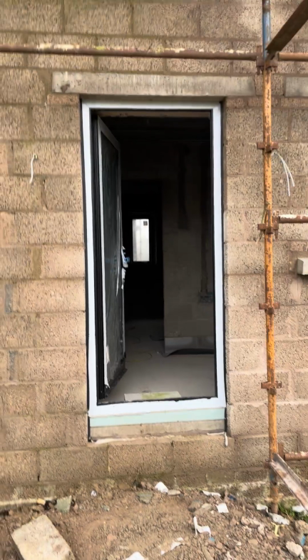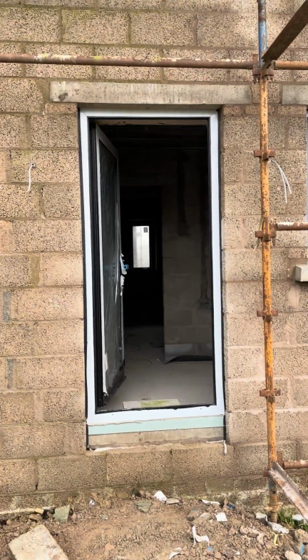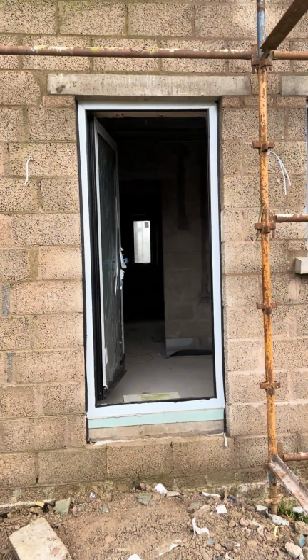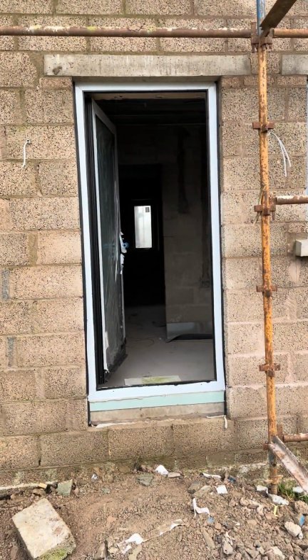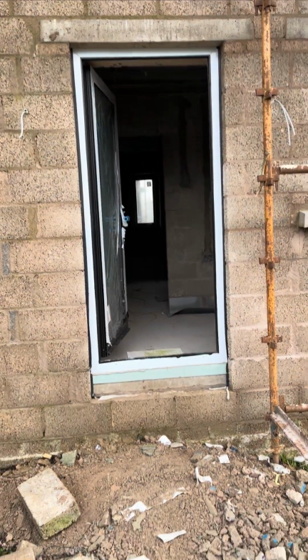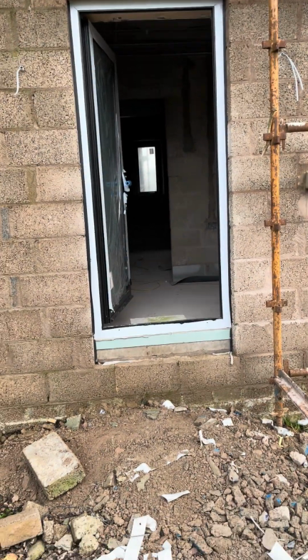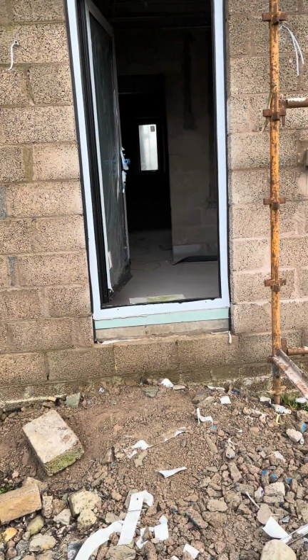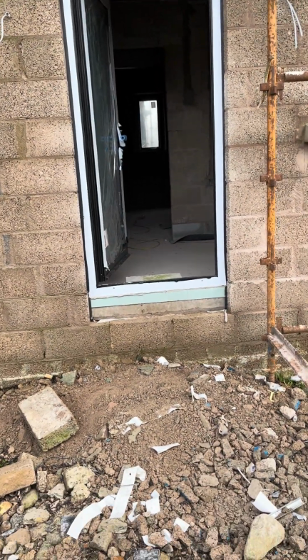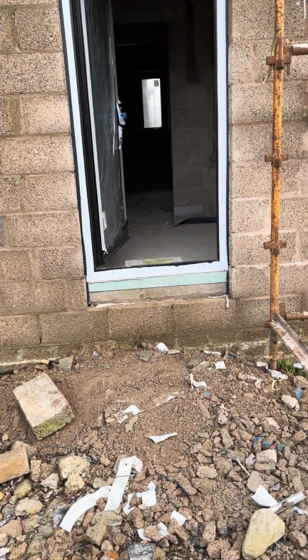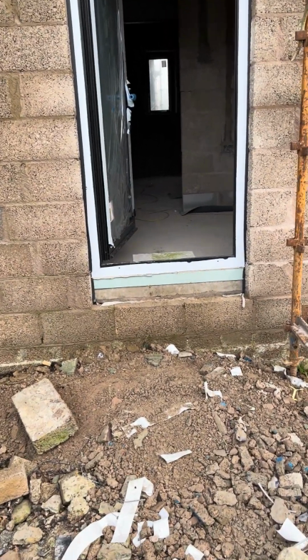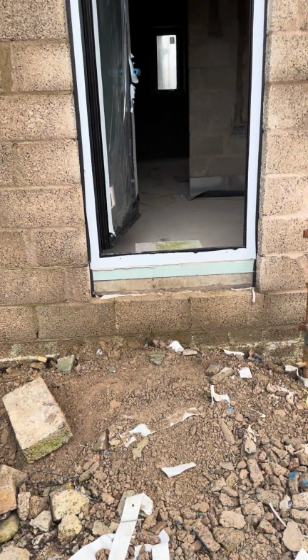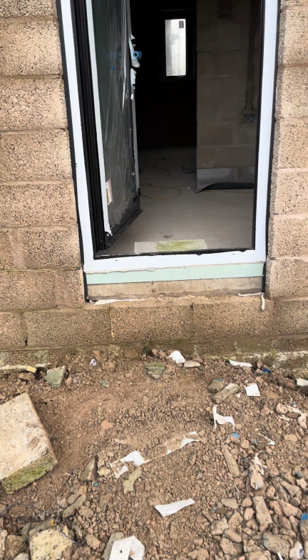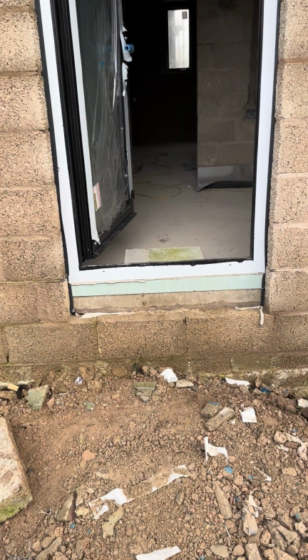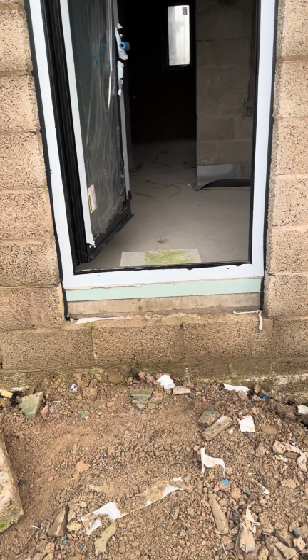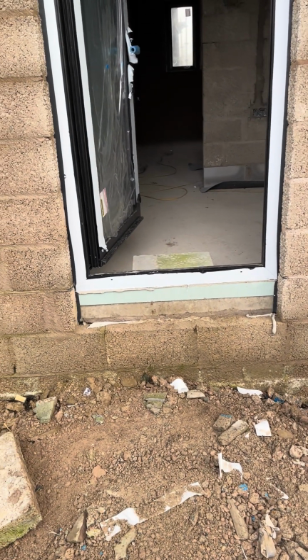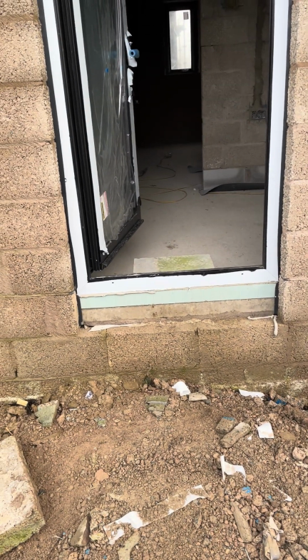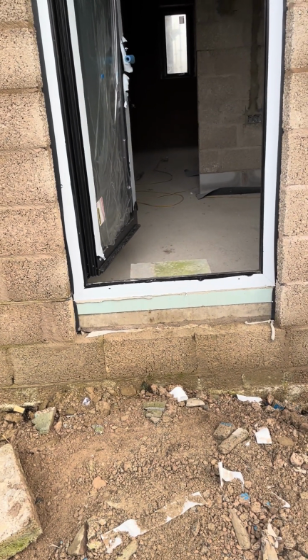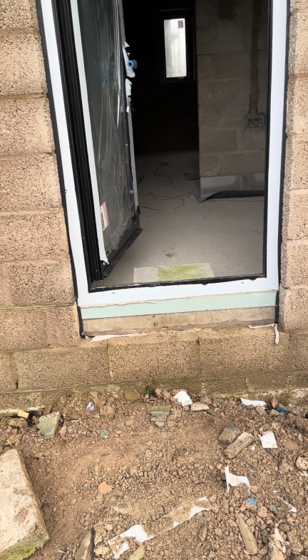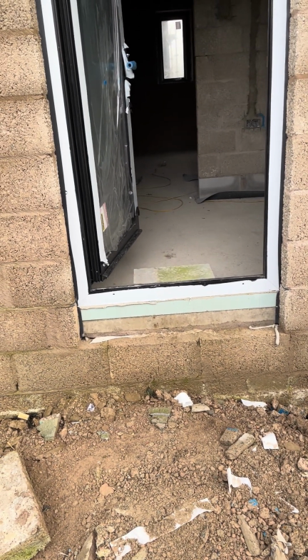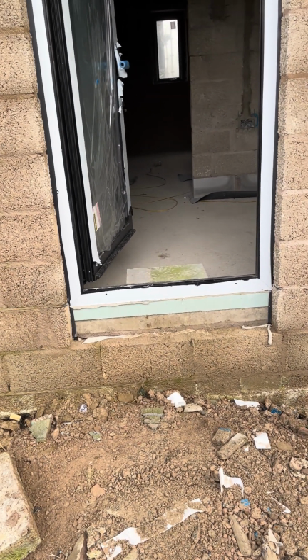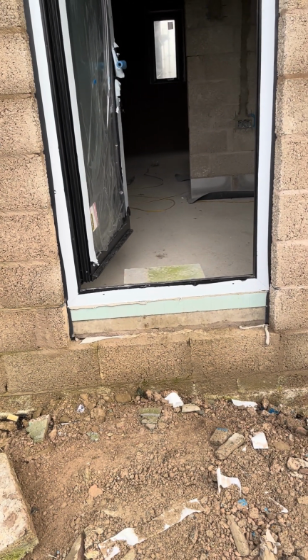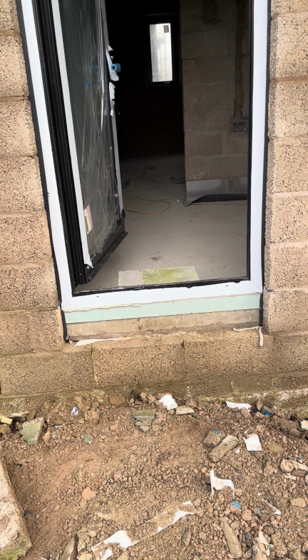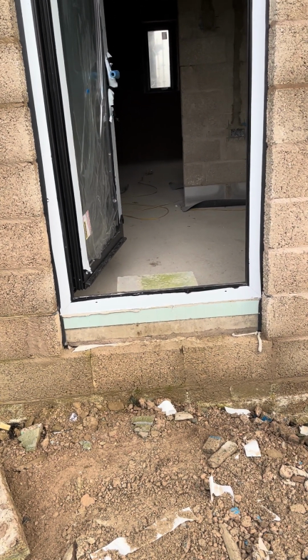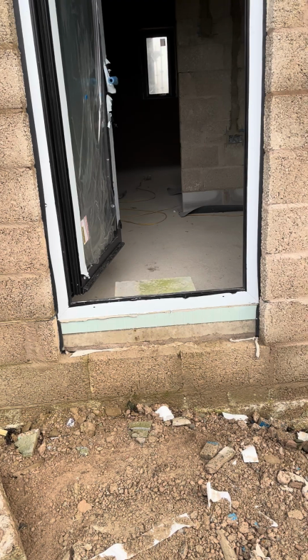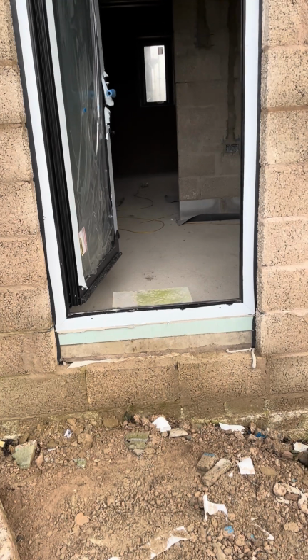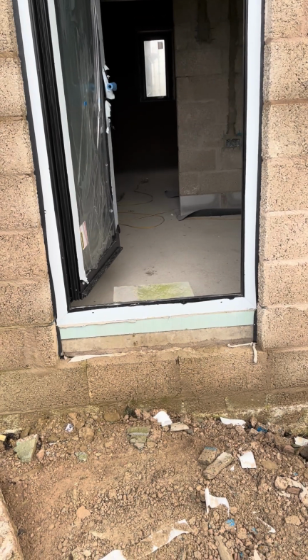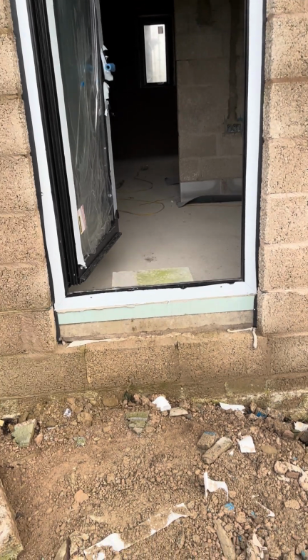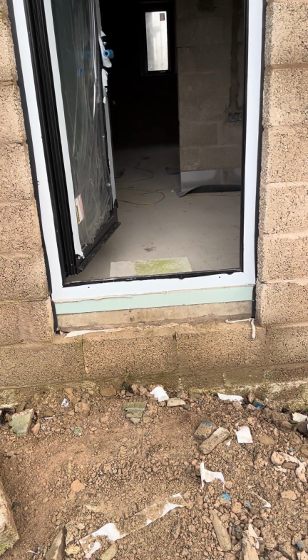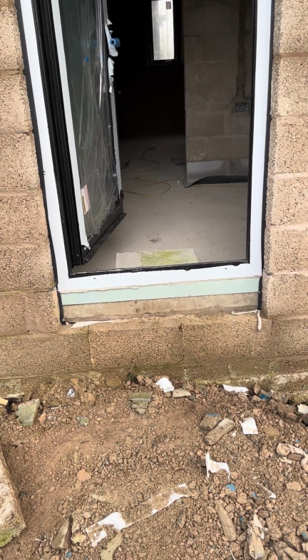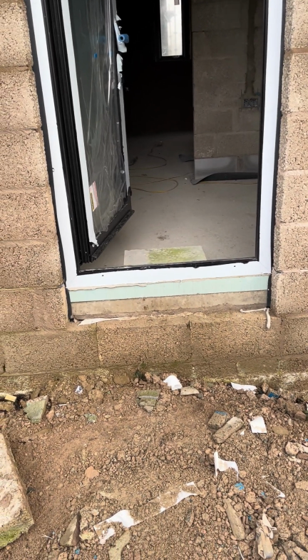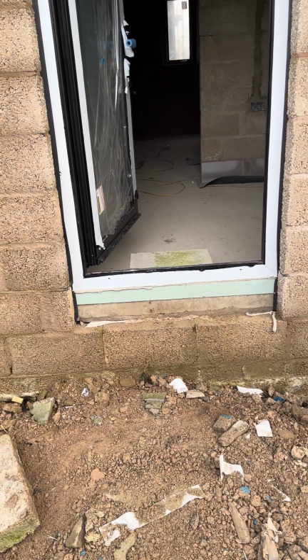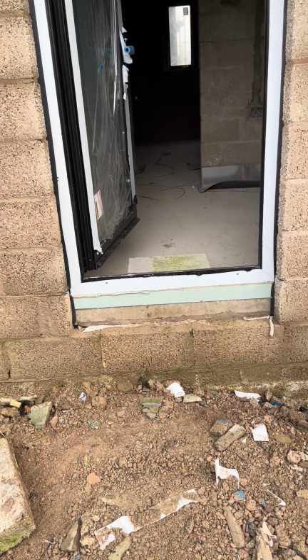Around the back door here you can see the Almavirt threshold. This single door, 900mm wide, is around 30 to 35 pounds. The Almavirt comes in sheets and you just slice off what you need.